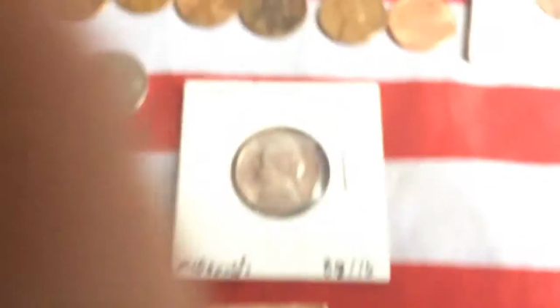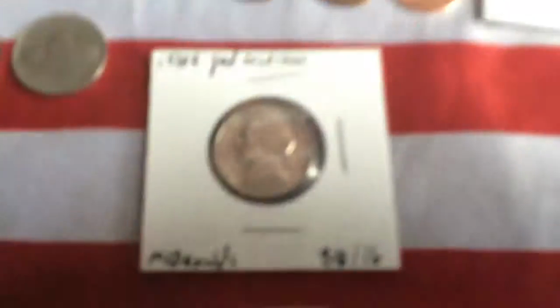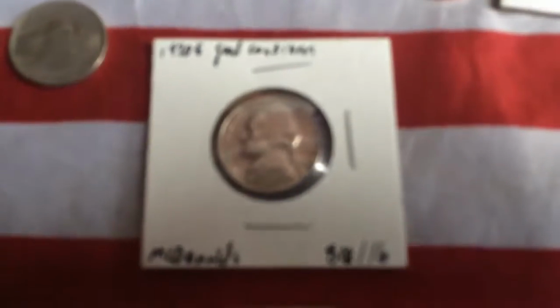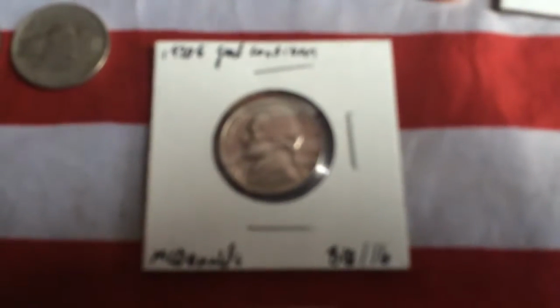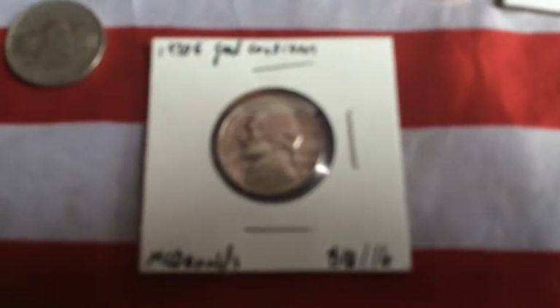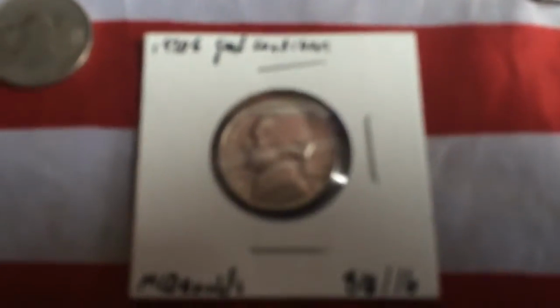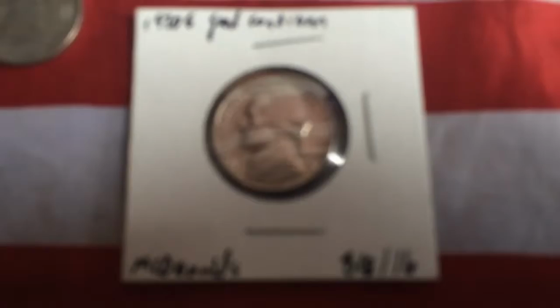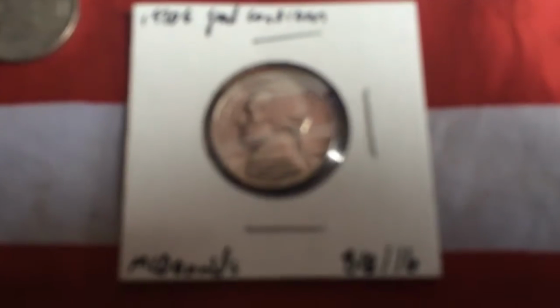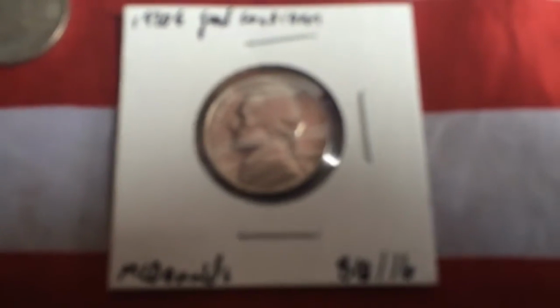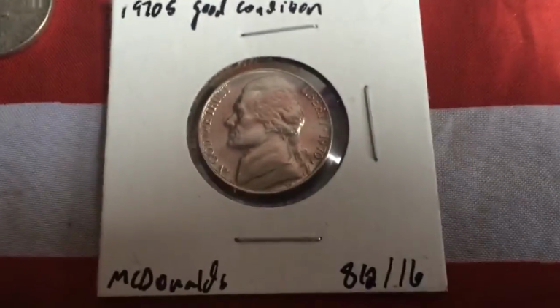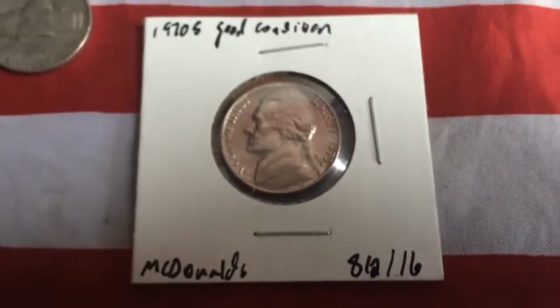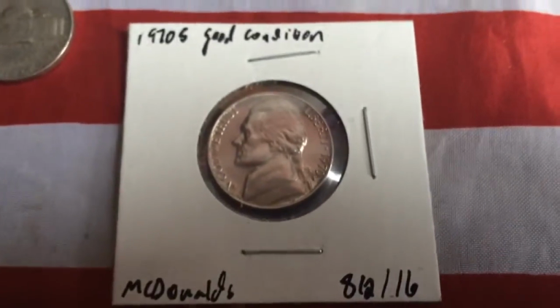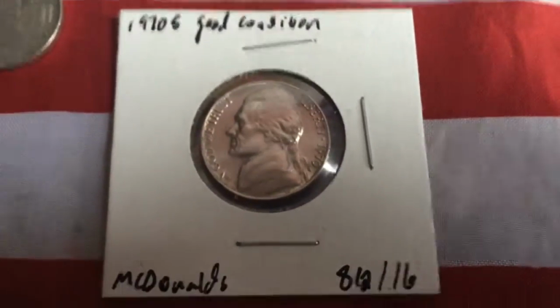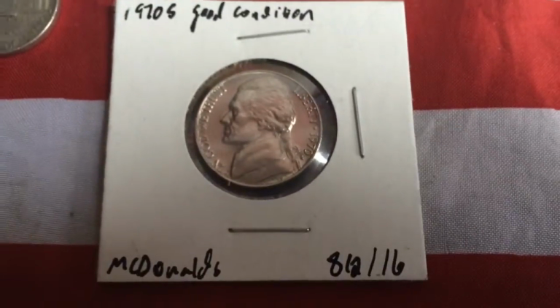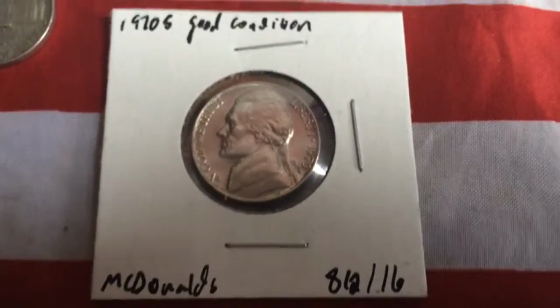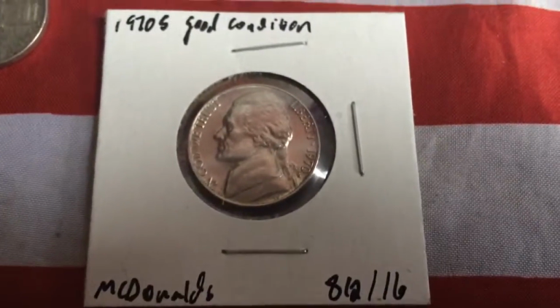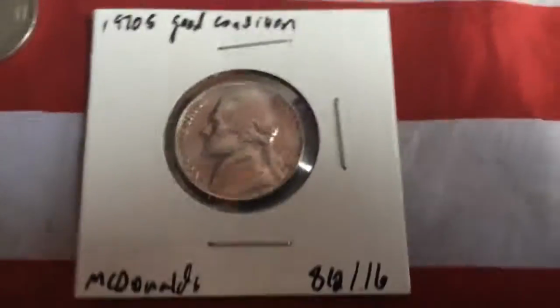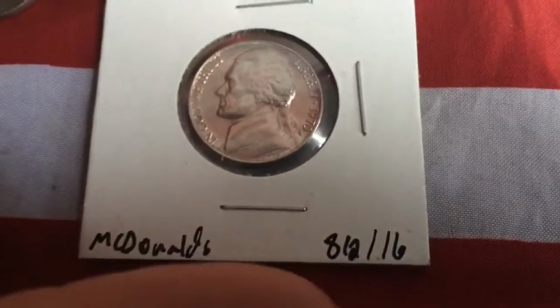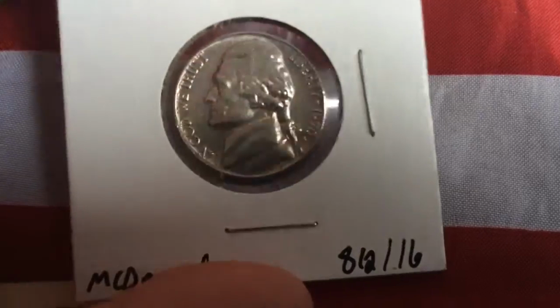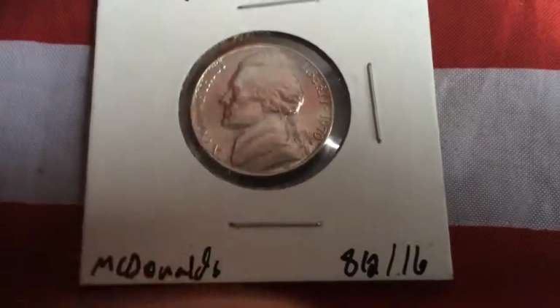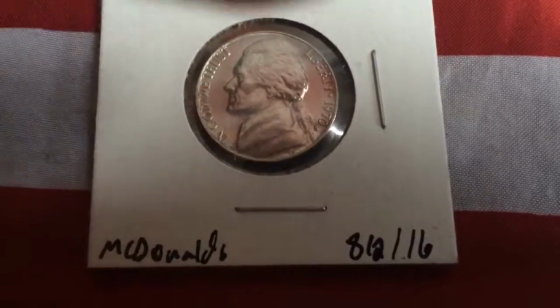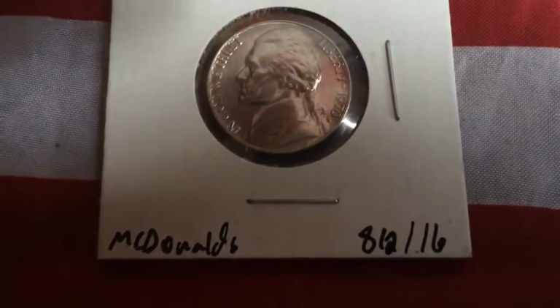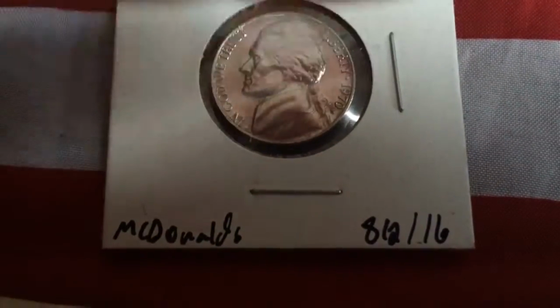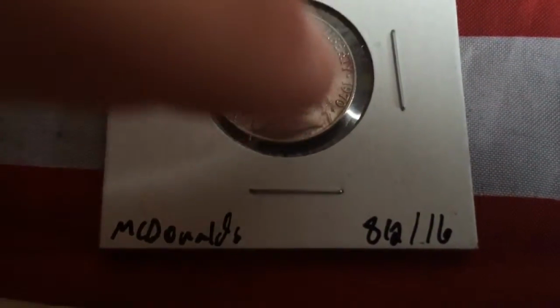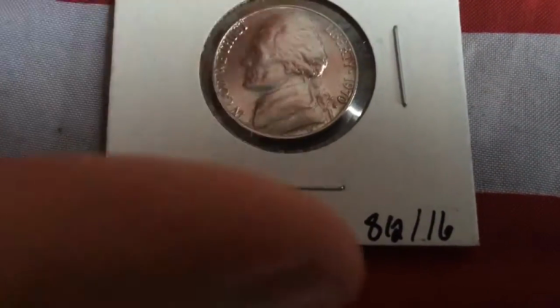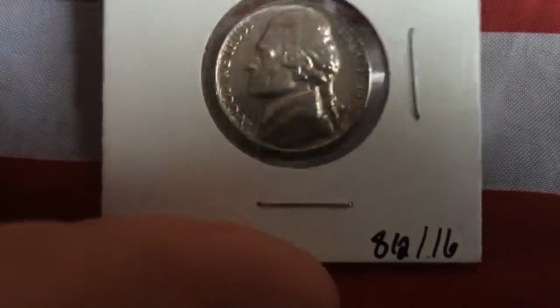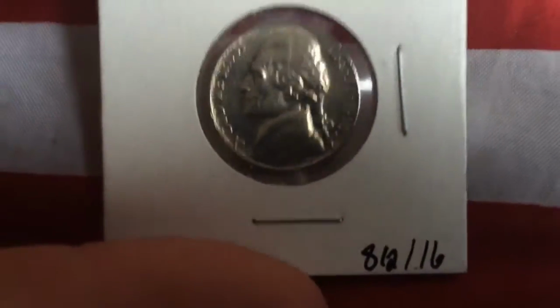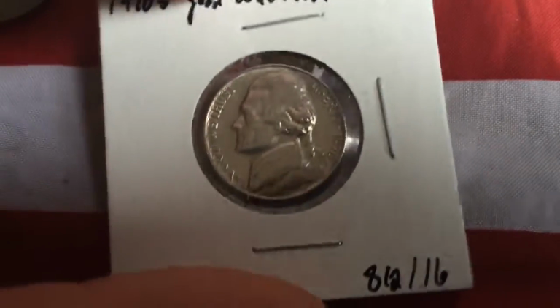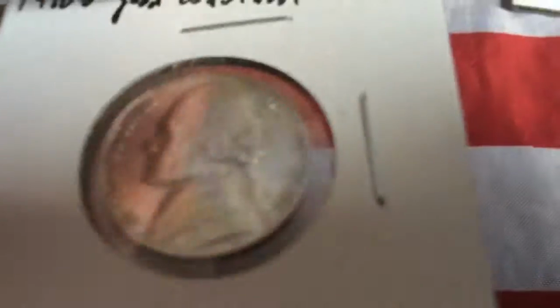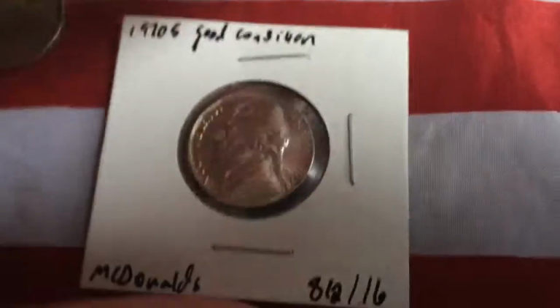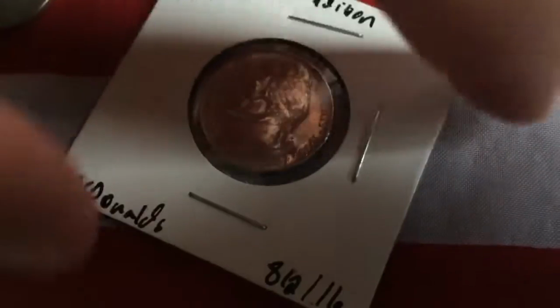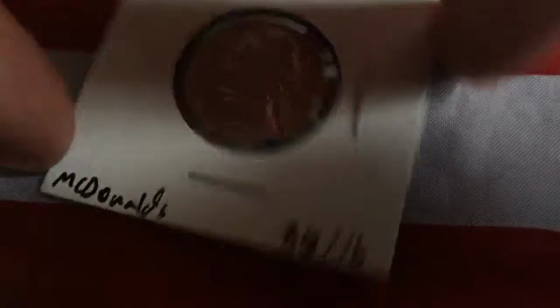Then a 1970 S in really good condition nickel. As you can tell, look at that reflection — it is in immaculate condition.